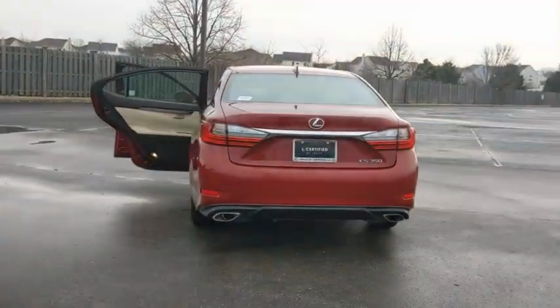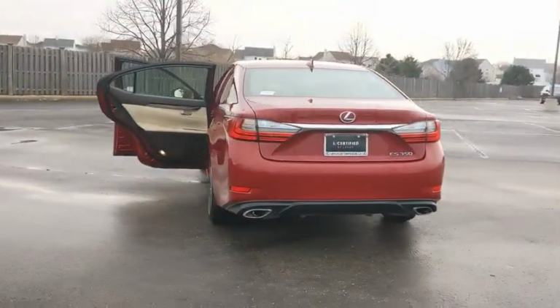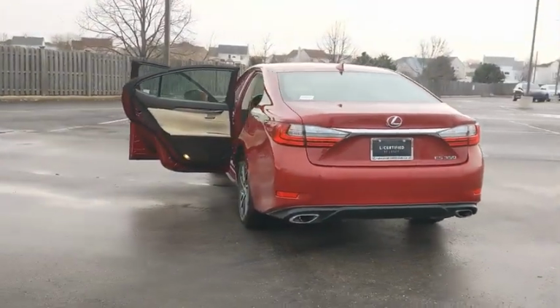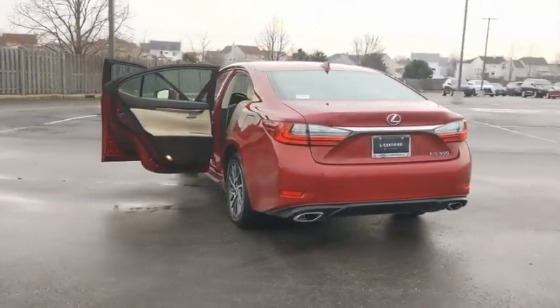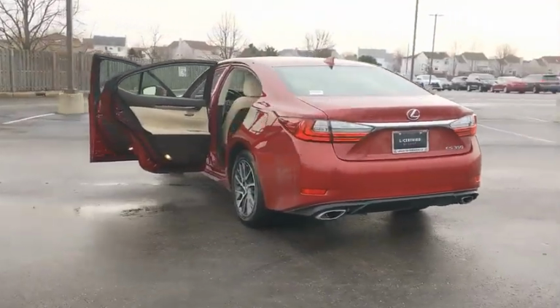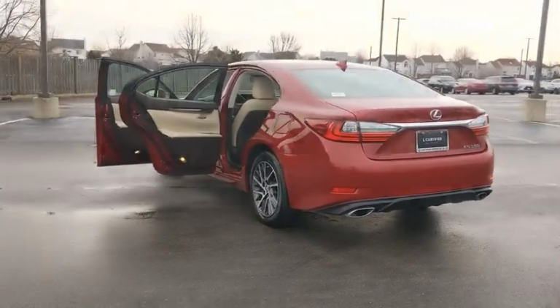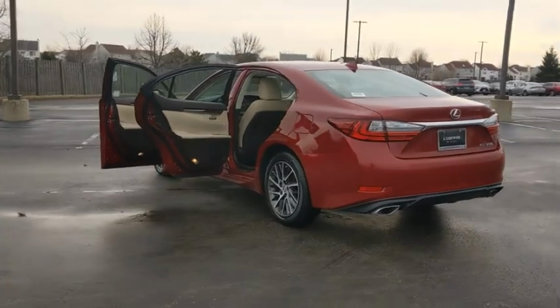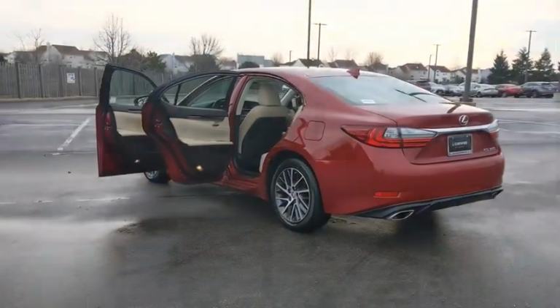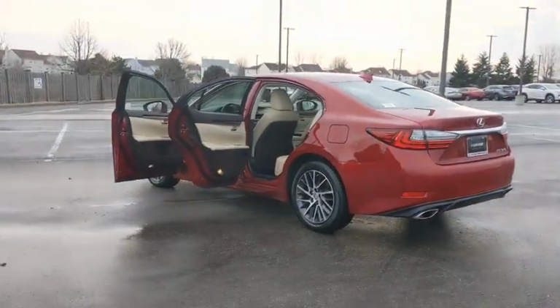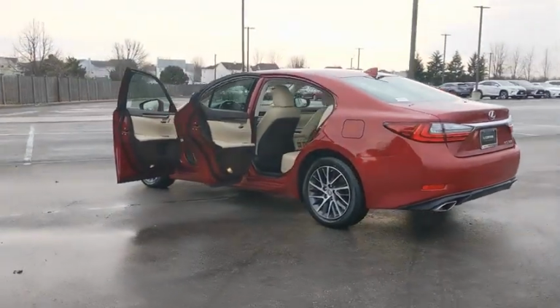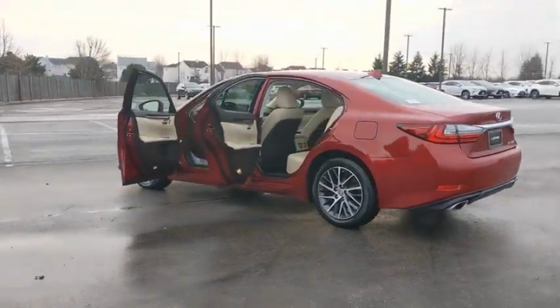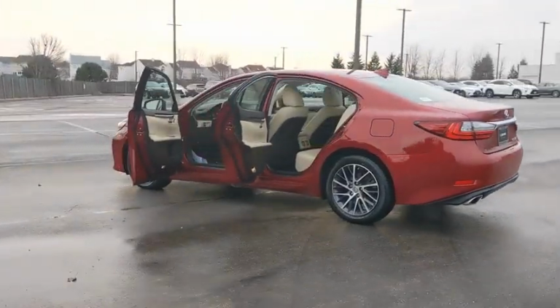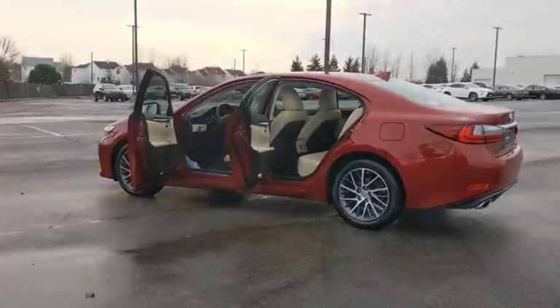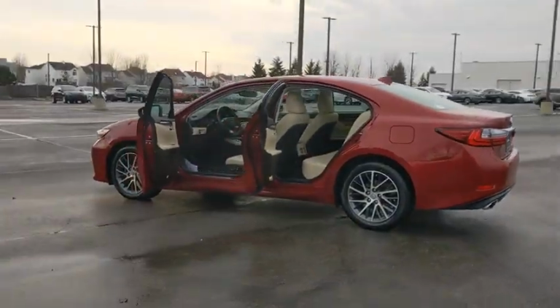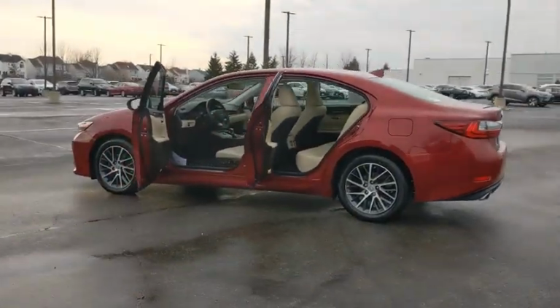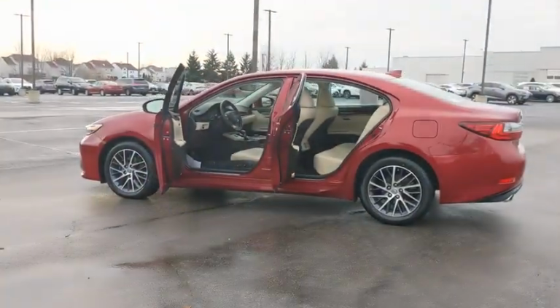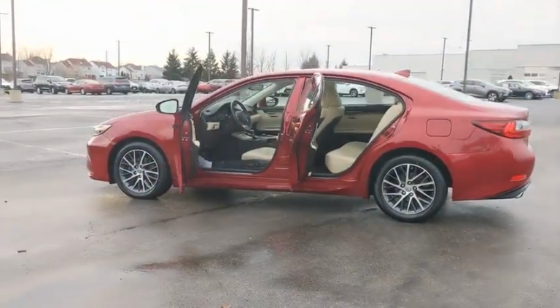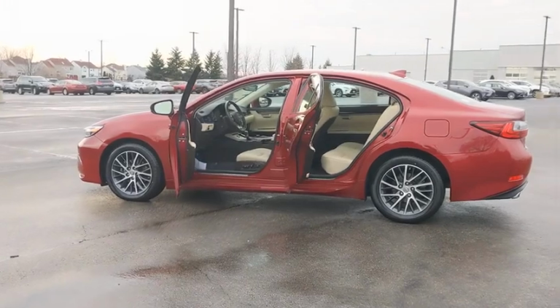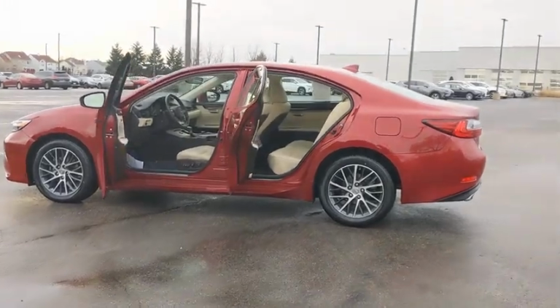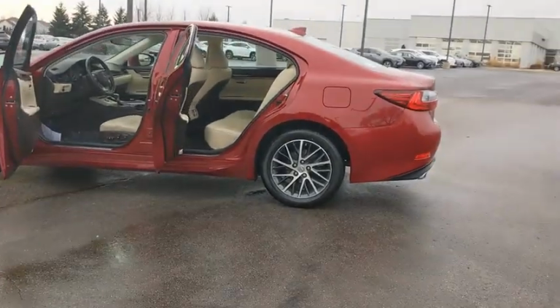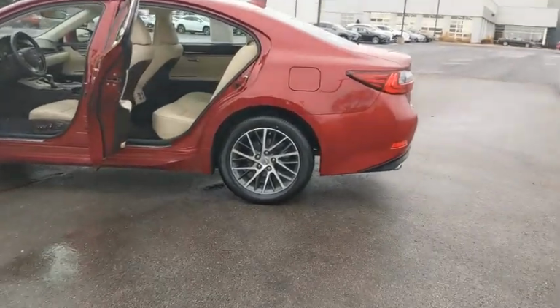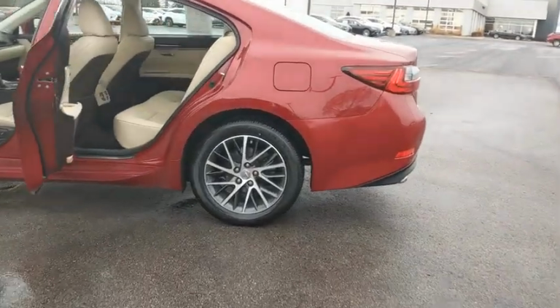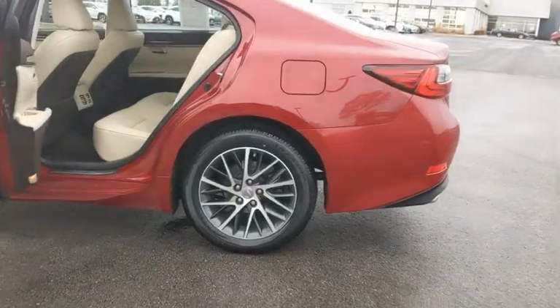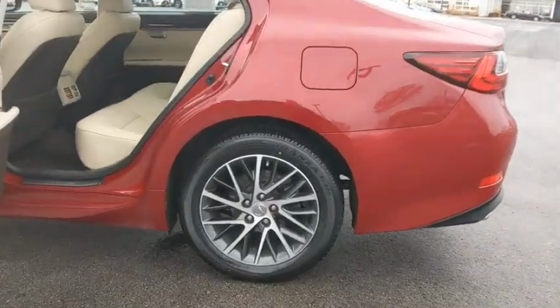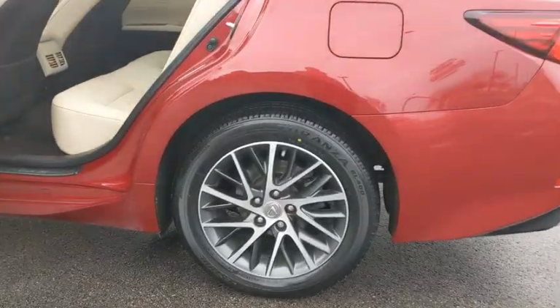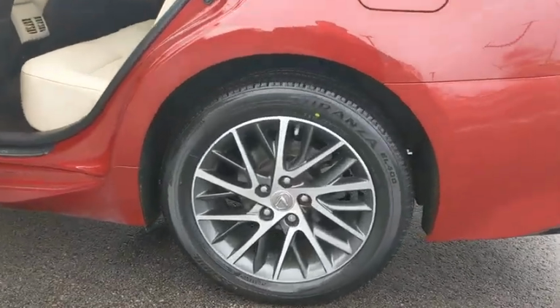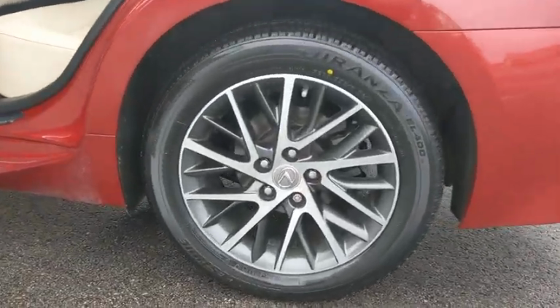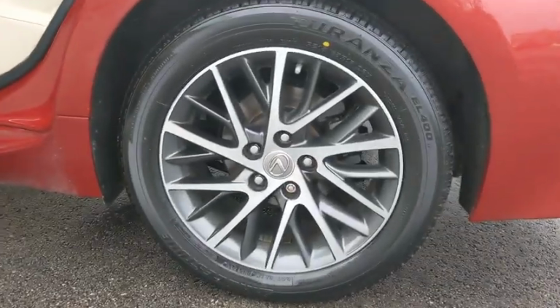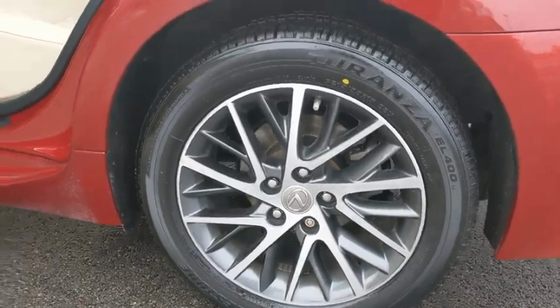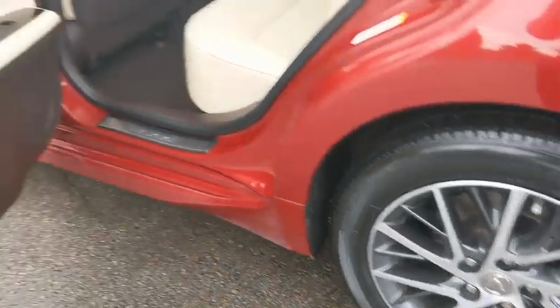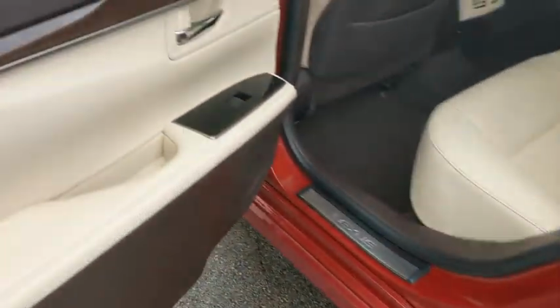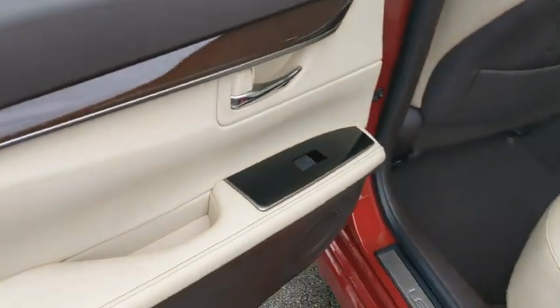This vehicle has less than 35,000 miles. Here are some of this vehicle's great options: backup camera, heated front seats. Affordable style and reliability are what you're looking for — this vehicle couldn't be more perfect. Drive it today.